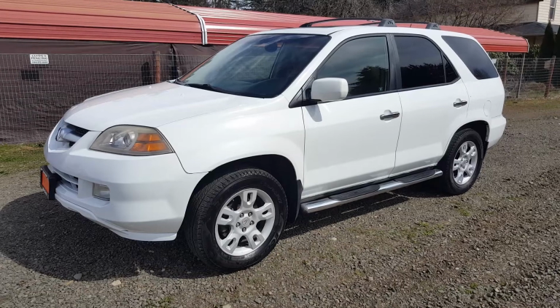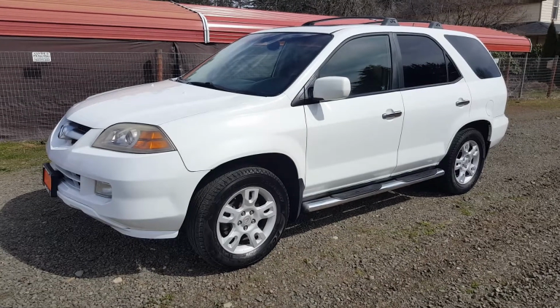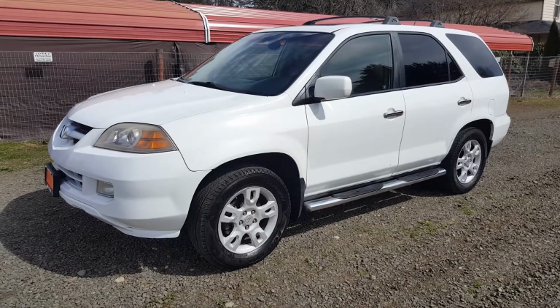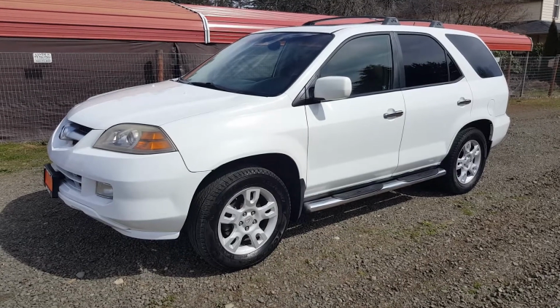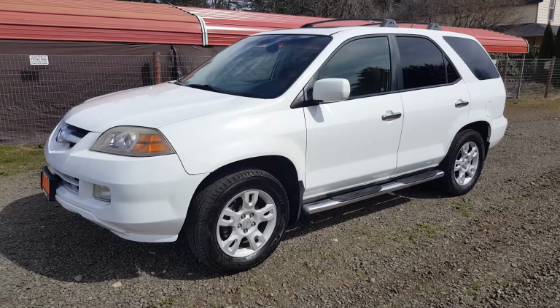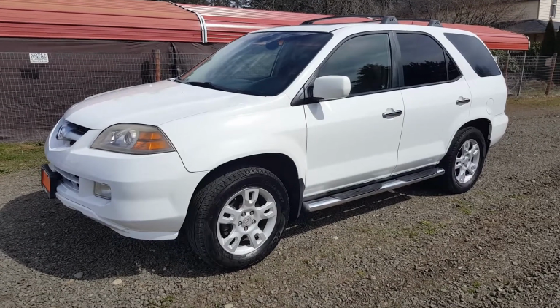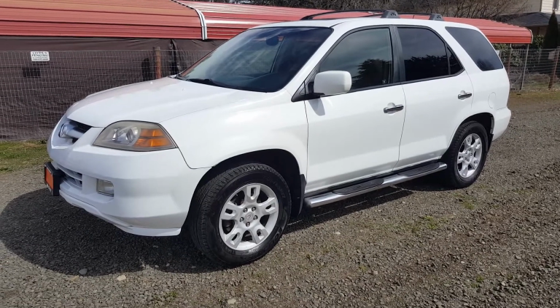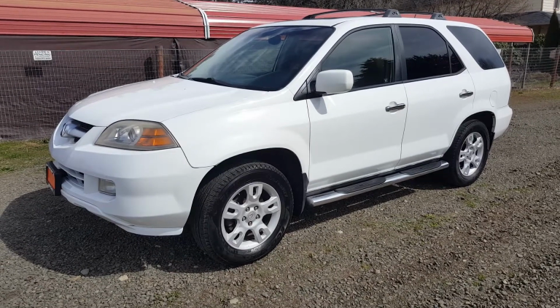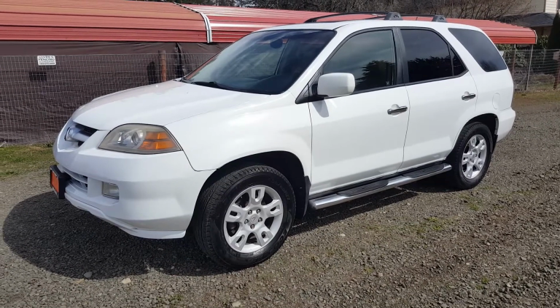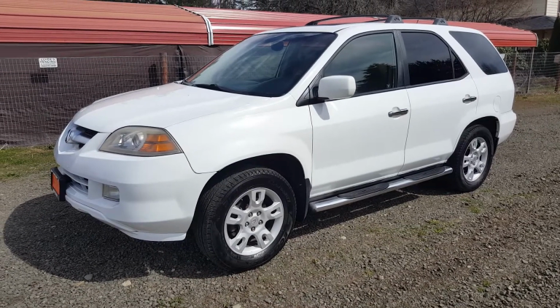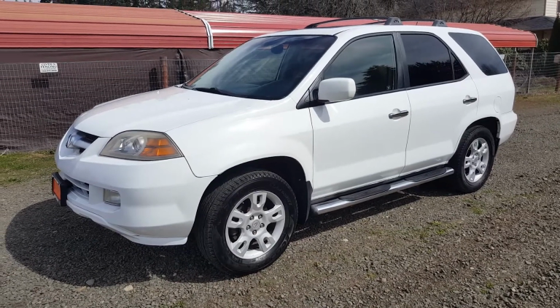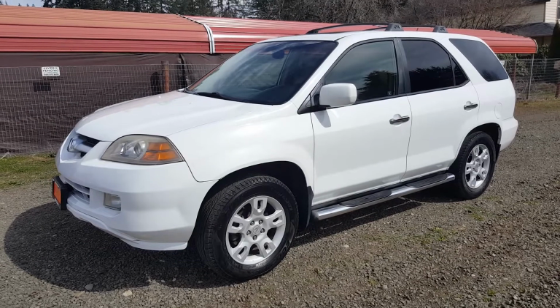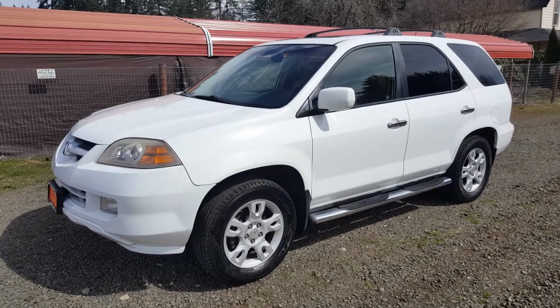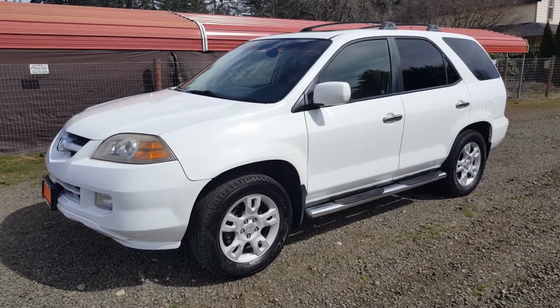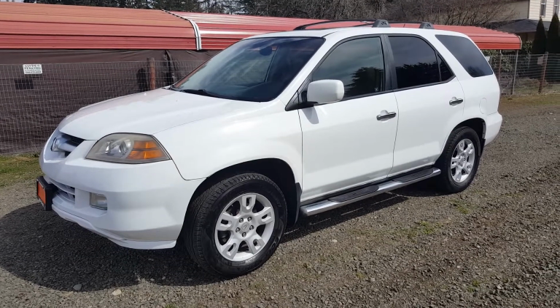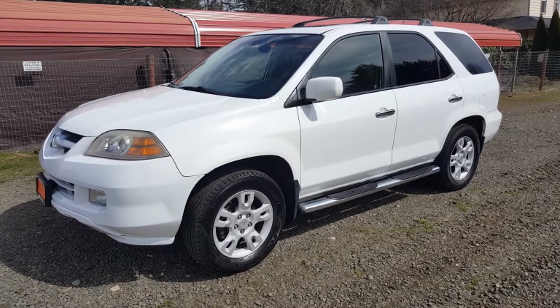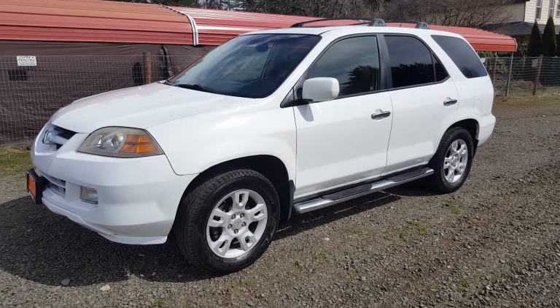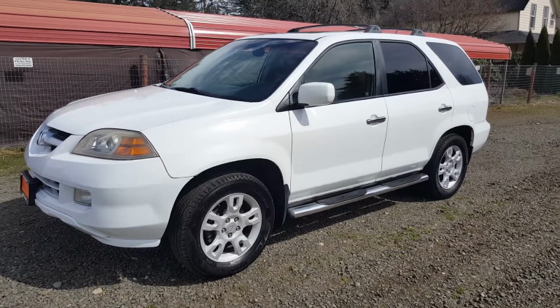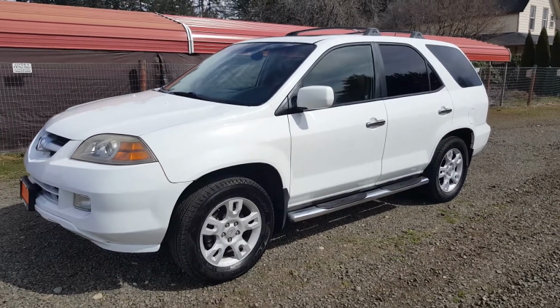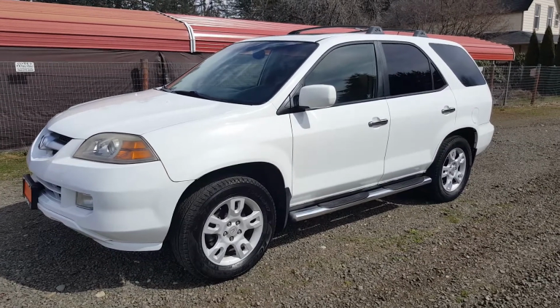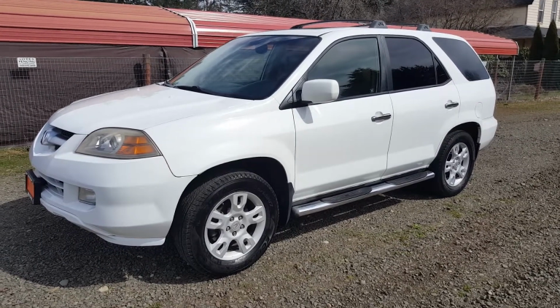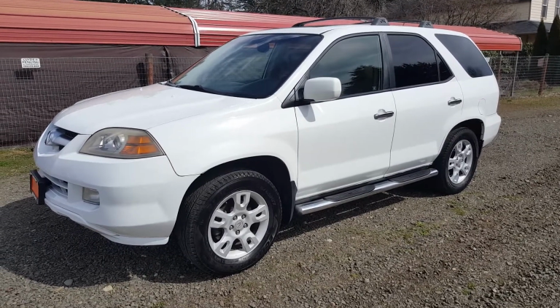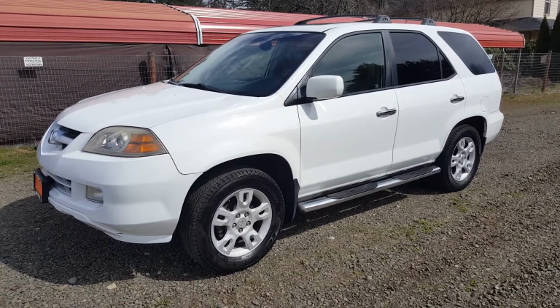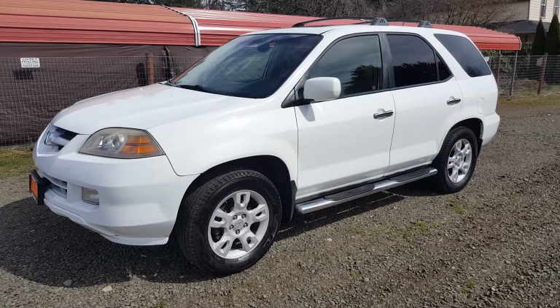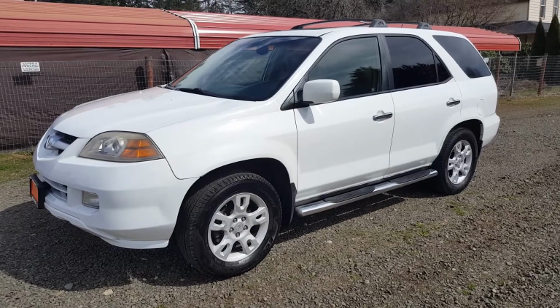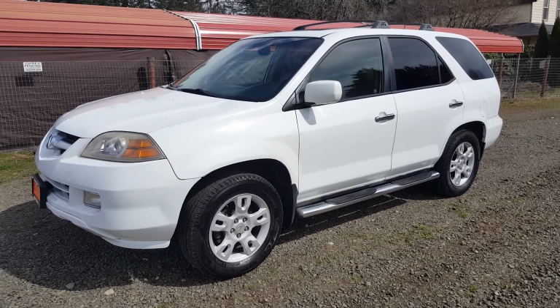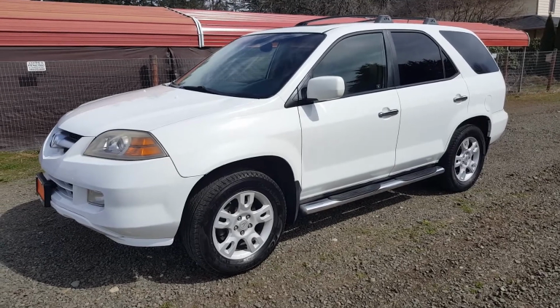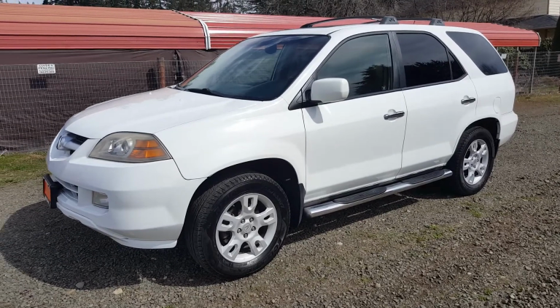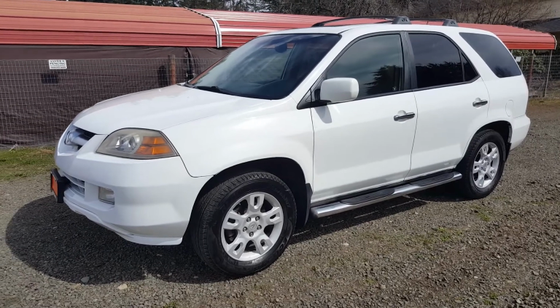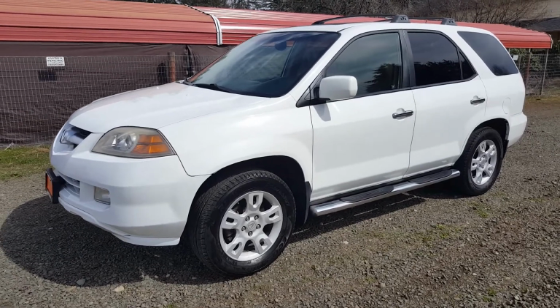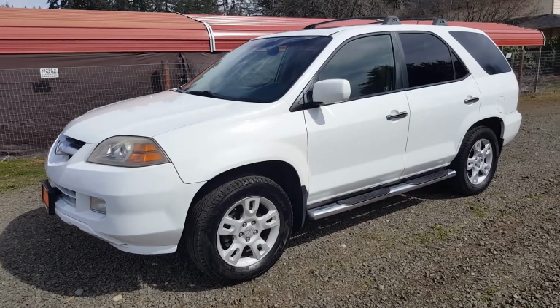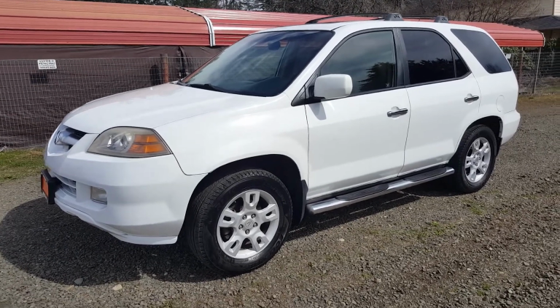Hello, this is Rob with CTM Unlimited Auctions. Today we have a 2006 Acura MDX all-wheel drive with lockable four-wheel drive. It's going to go through our auction March 31st at 11 a.m. I'm going to do a walk around and start up of this vehicle.